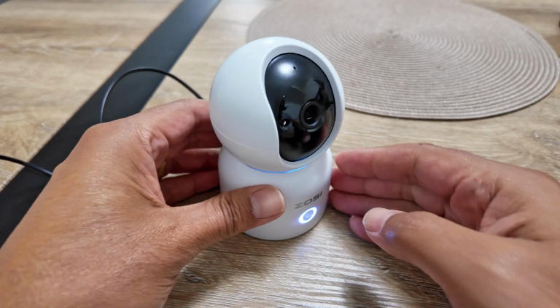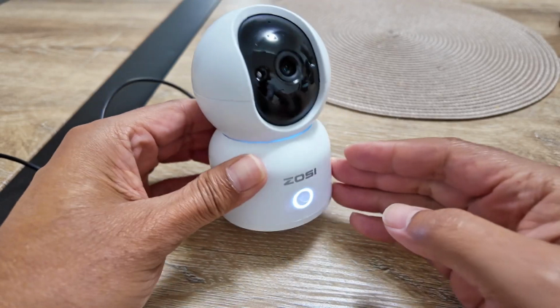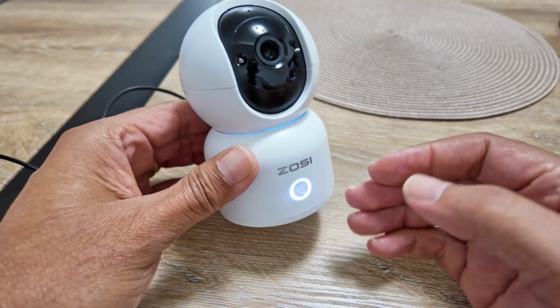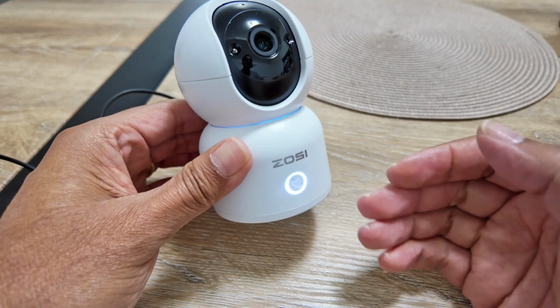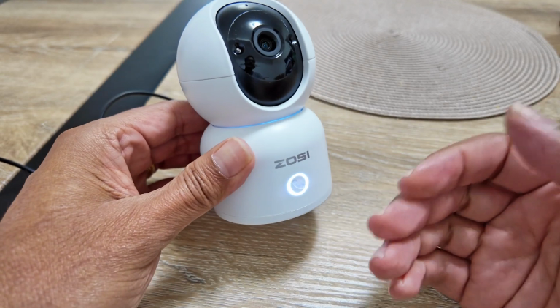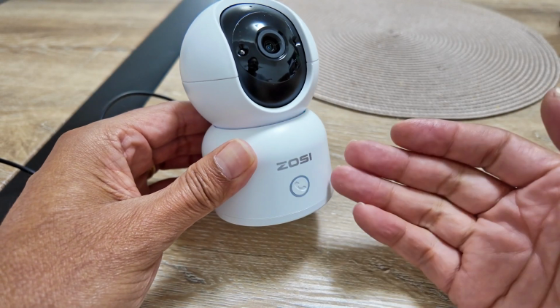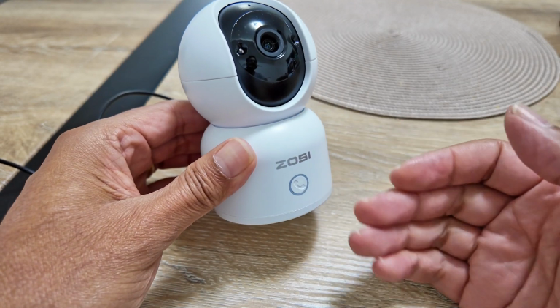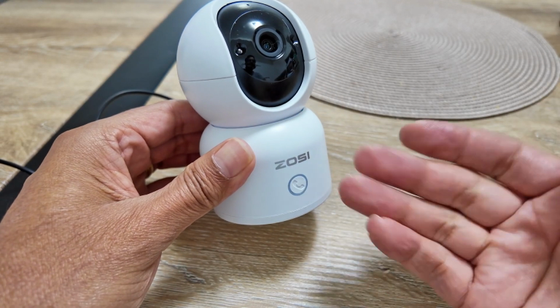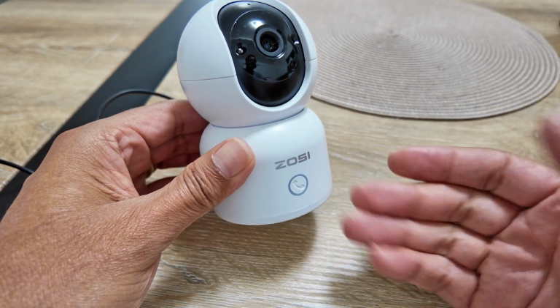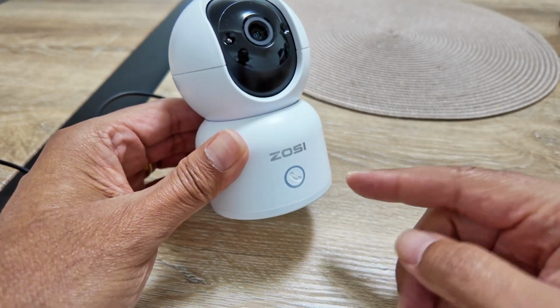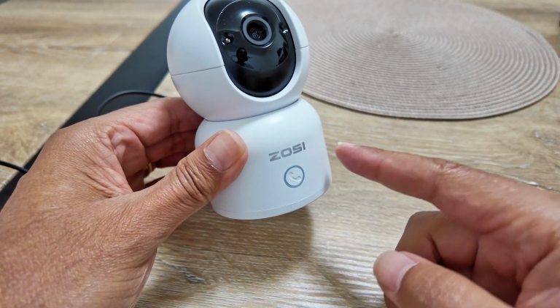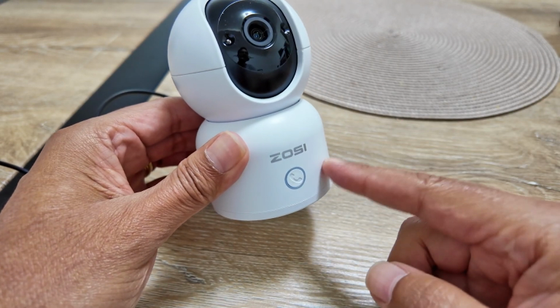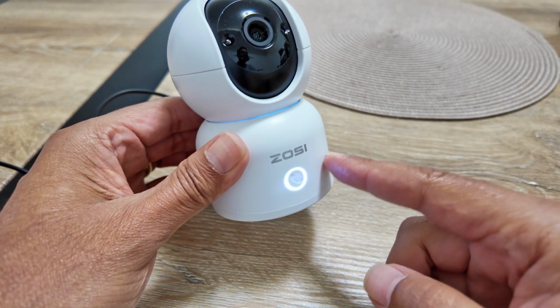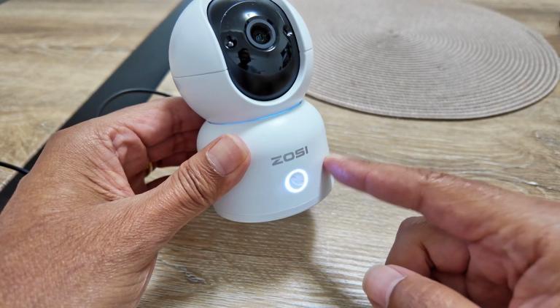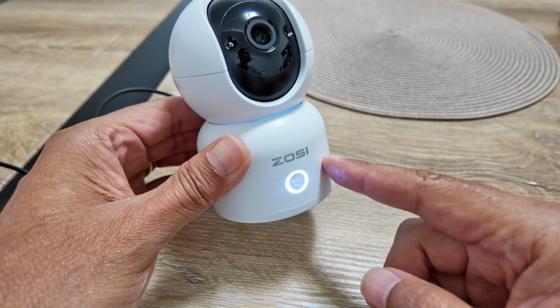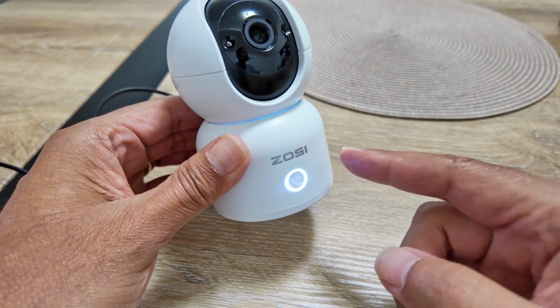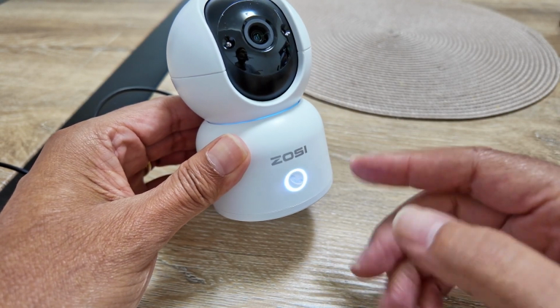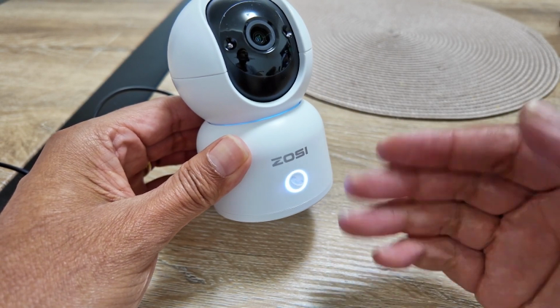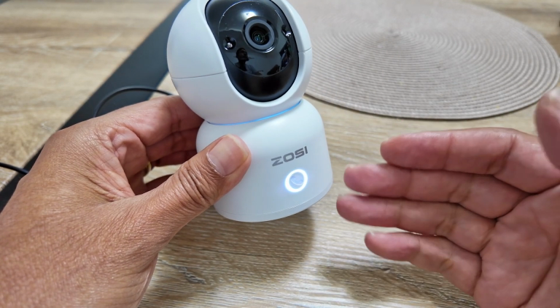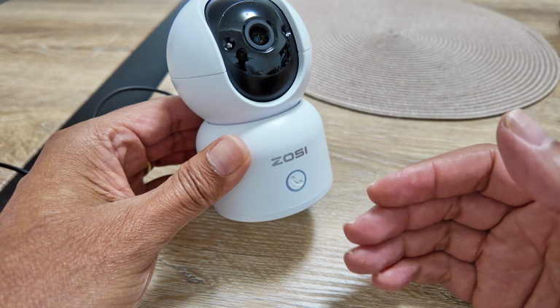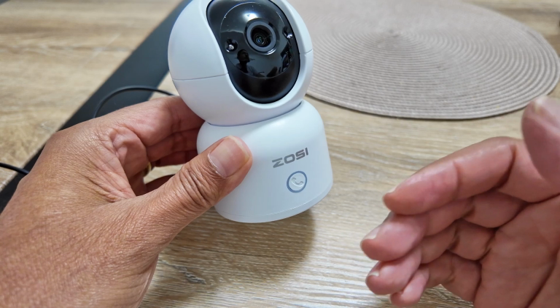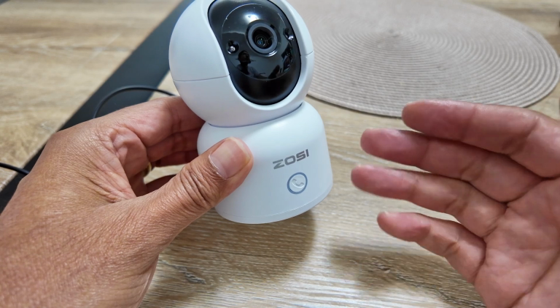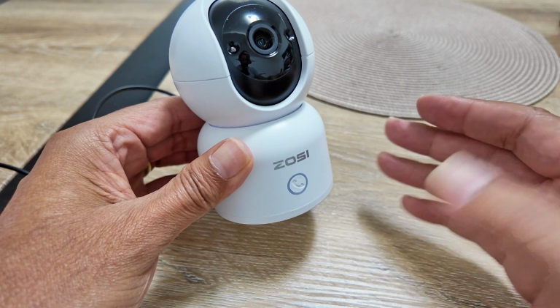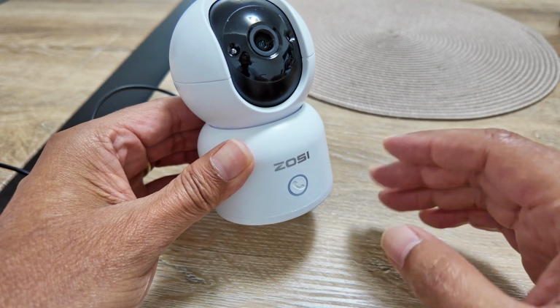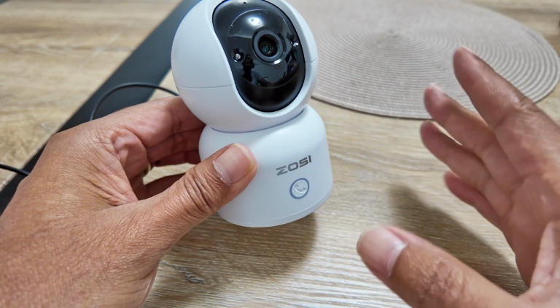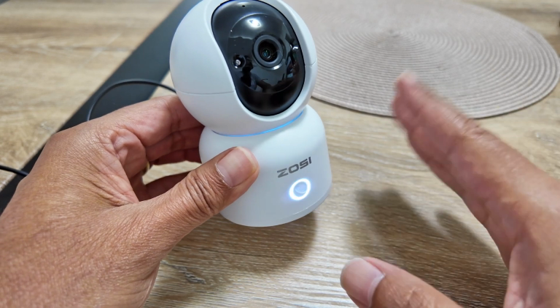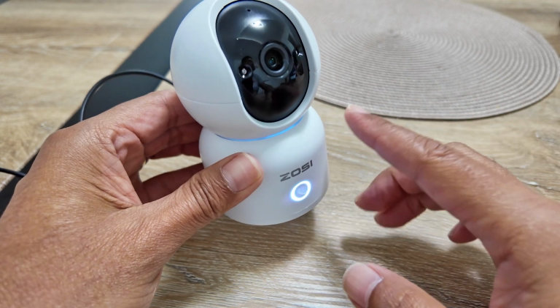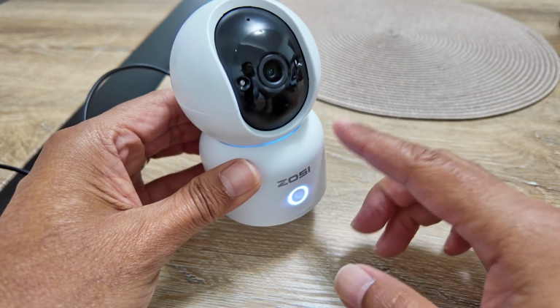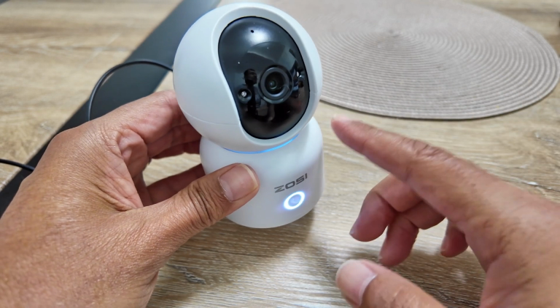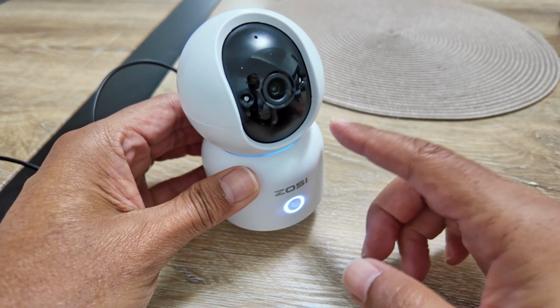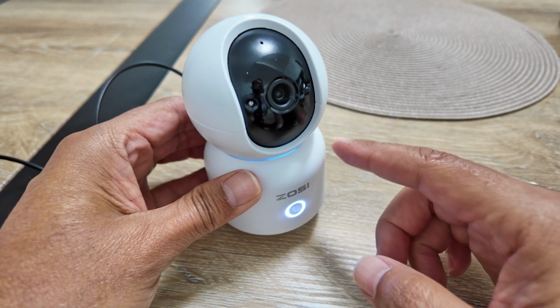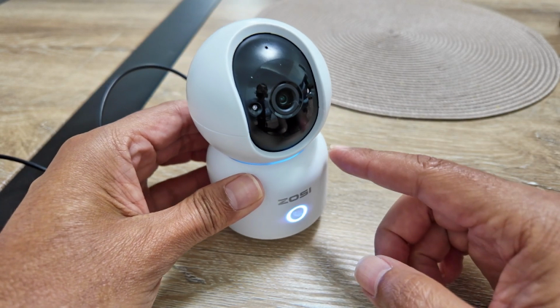Hey guys, let's see how to reset a Zossi camera. This is a simple model for monitoring pets or babies or something like this. This is the 518.